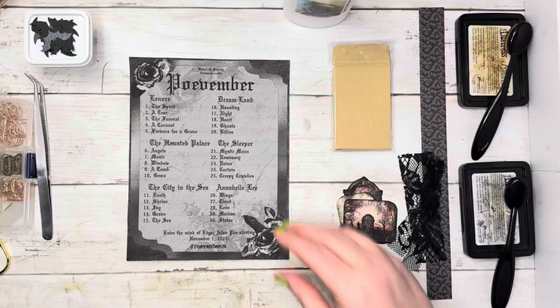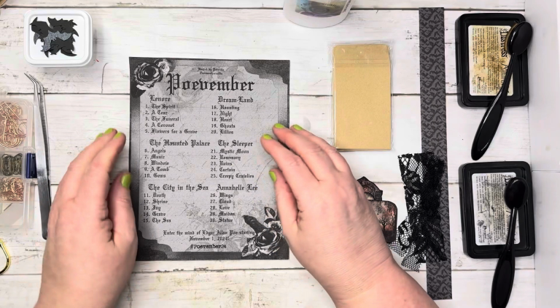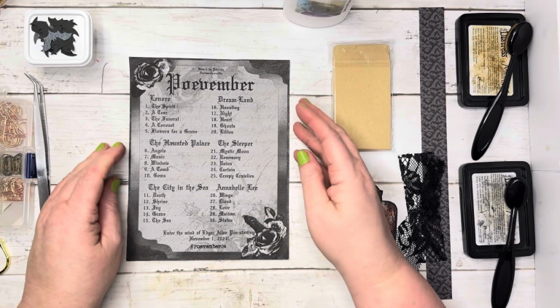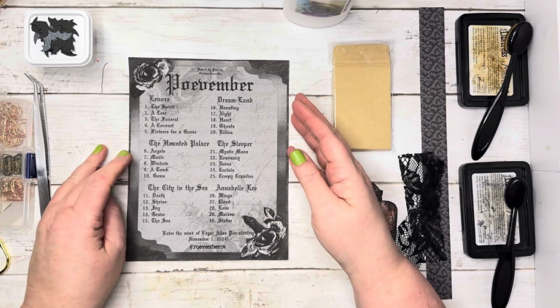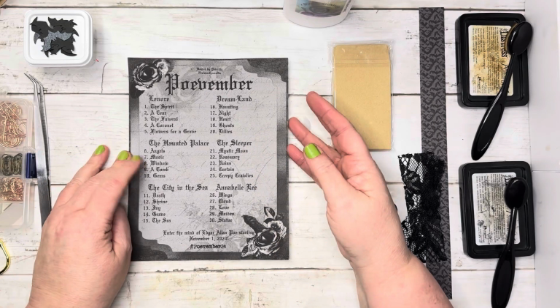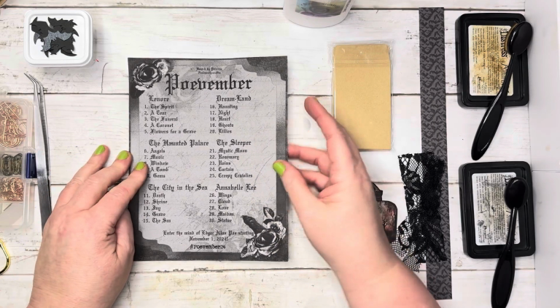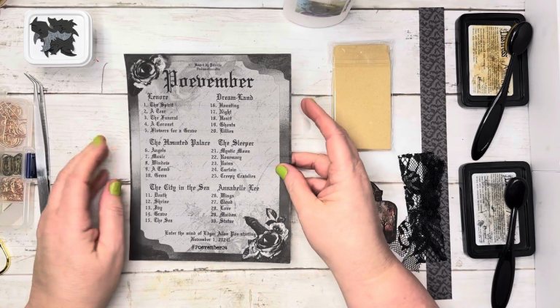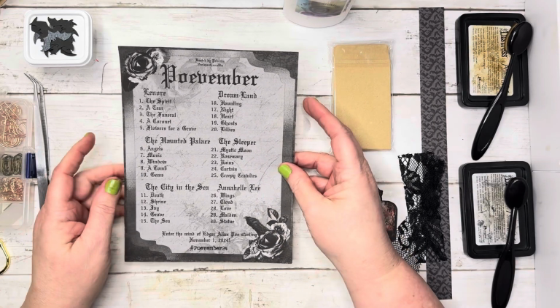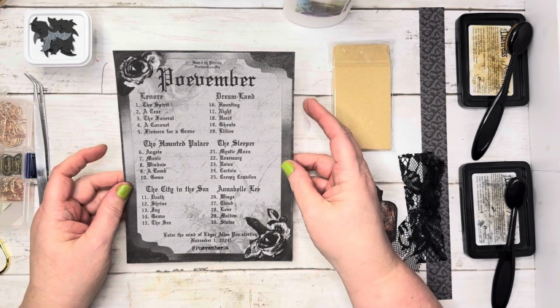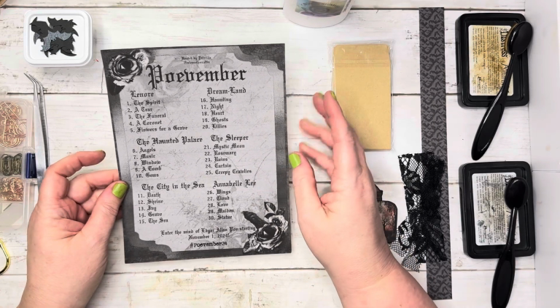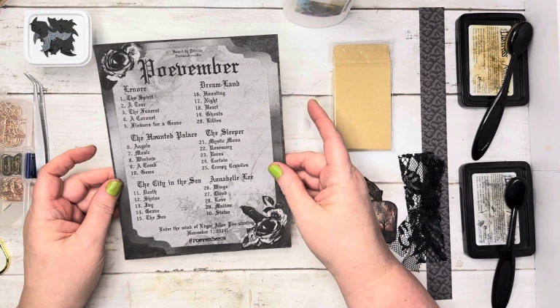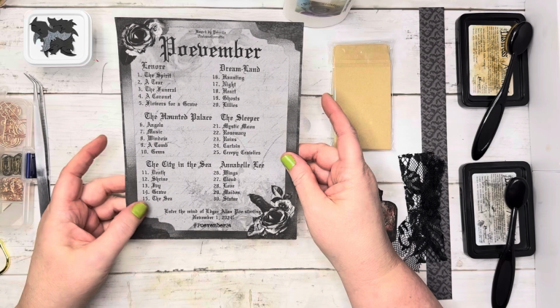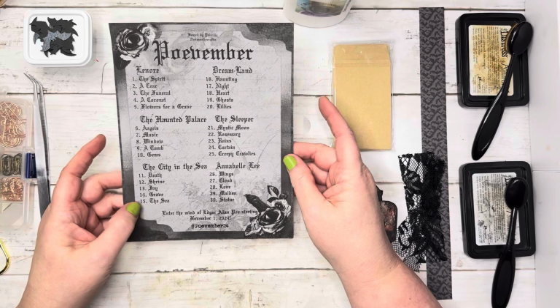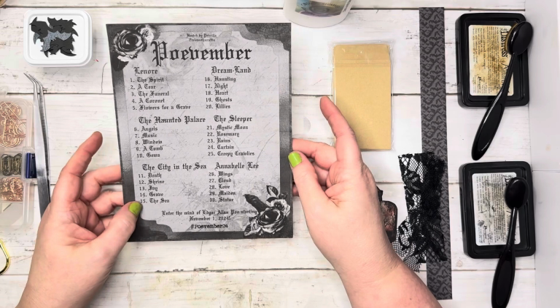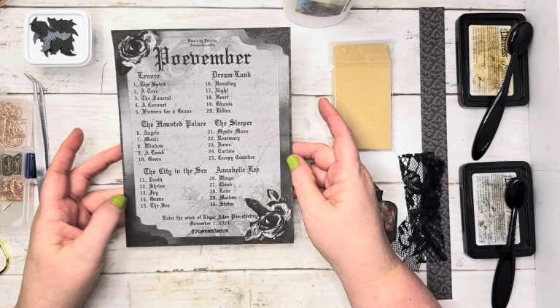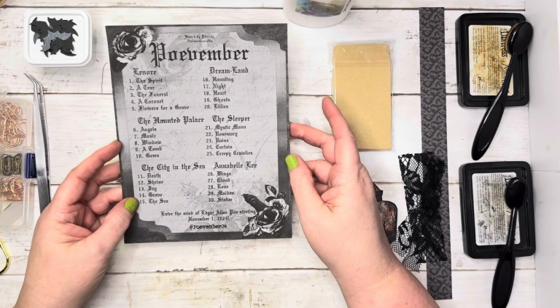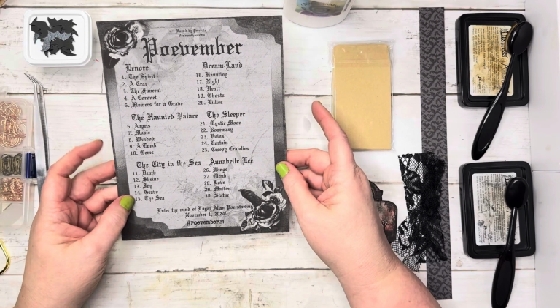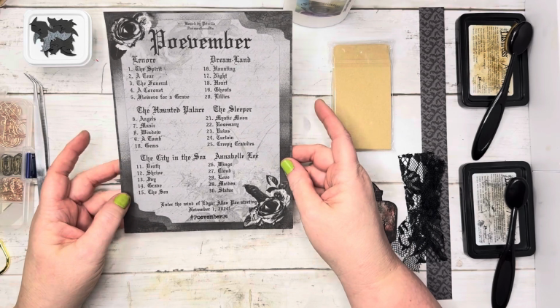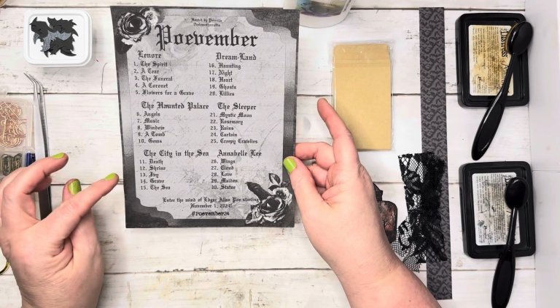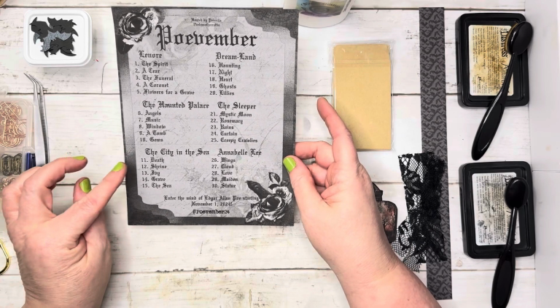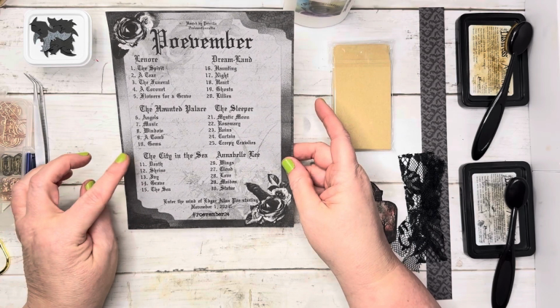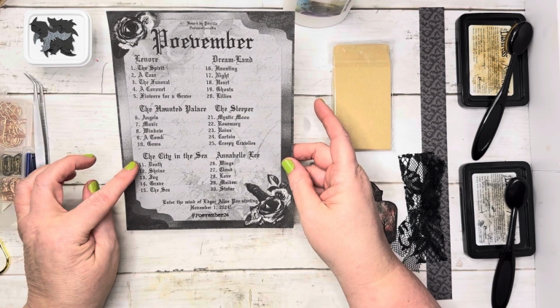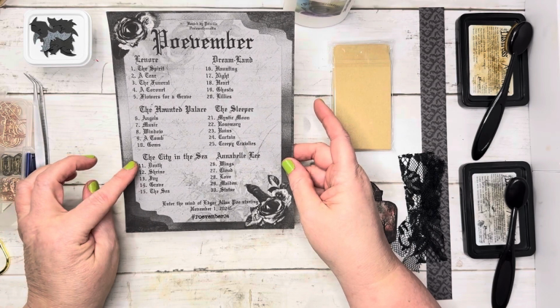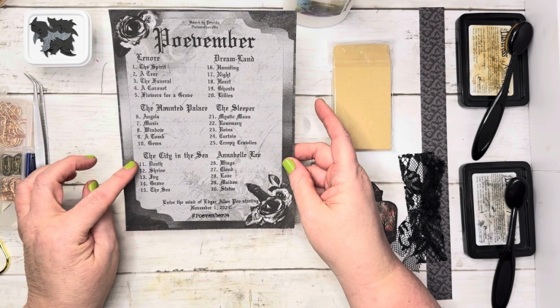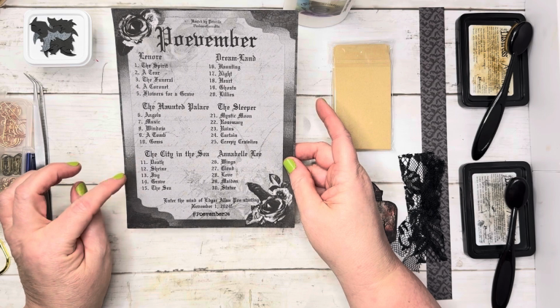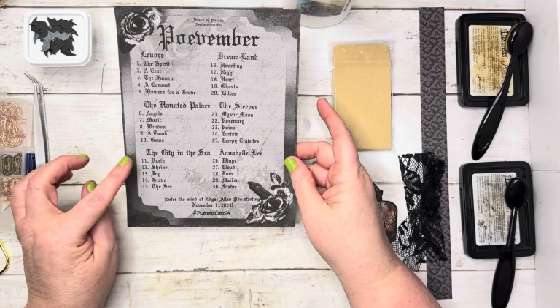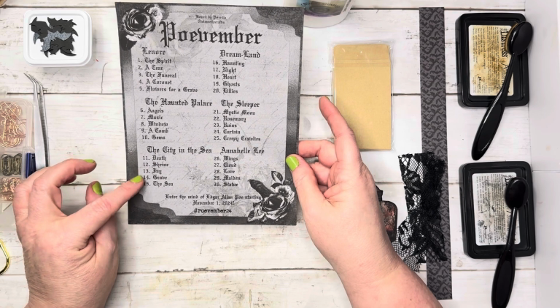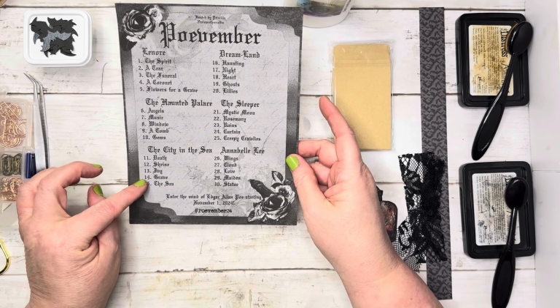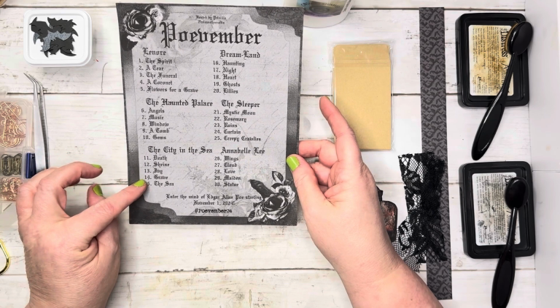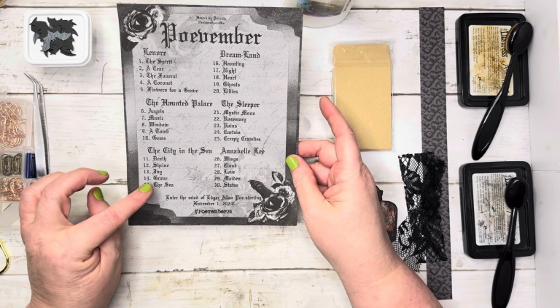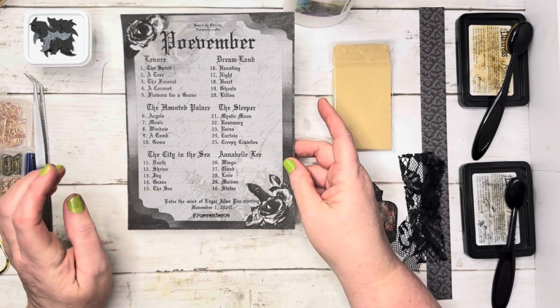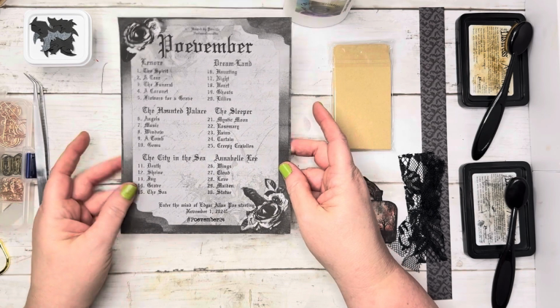Hello, I'm Bex with Black Whisper Crafts and we are doing another hashtag Povember24, which is hosted by Priscilla at Realisa Crafton. We are on the City and the Sea poem, the 14th prompt, which is grave.